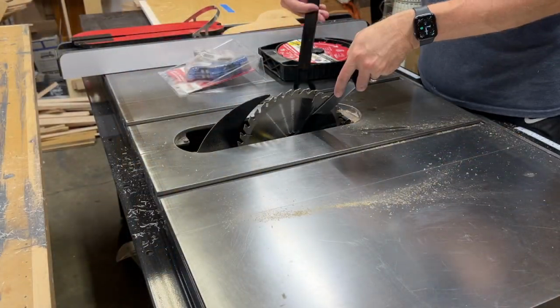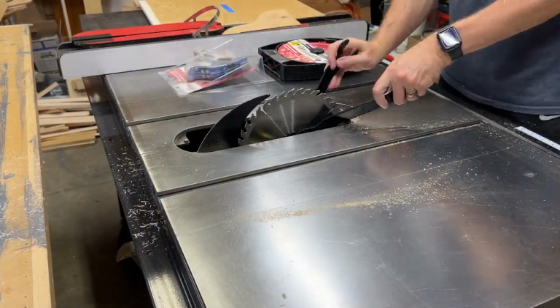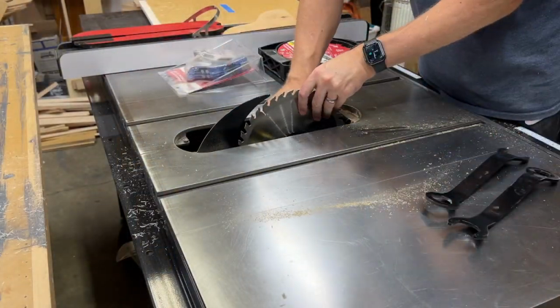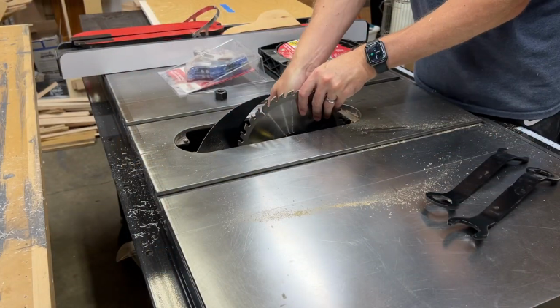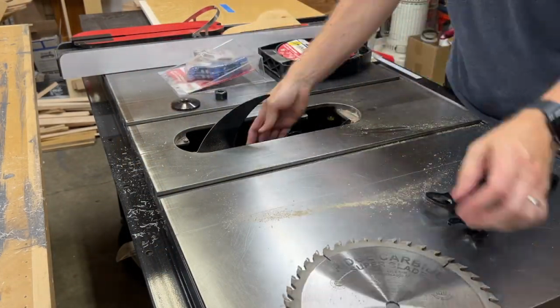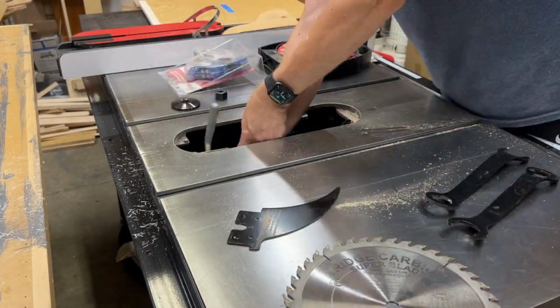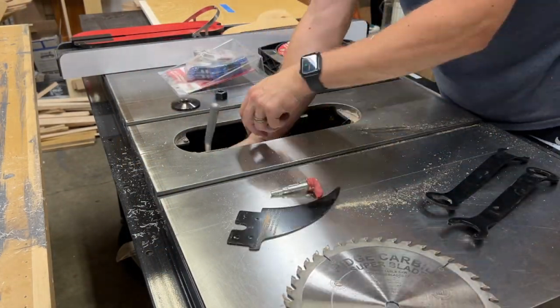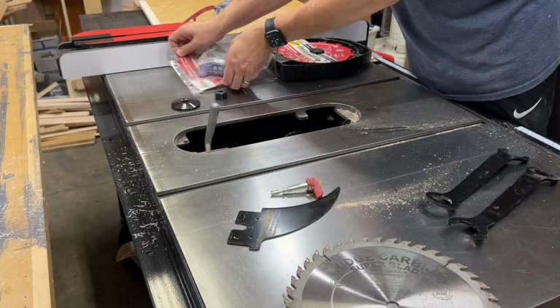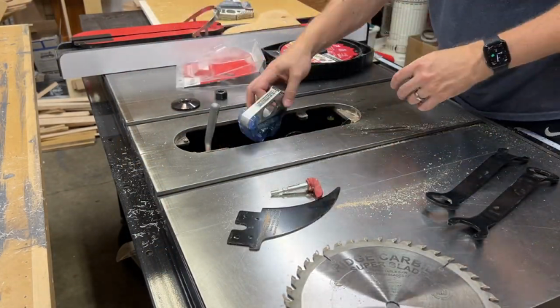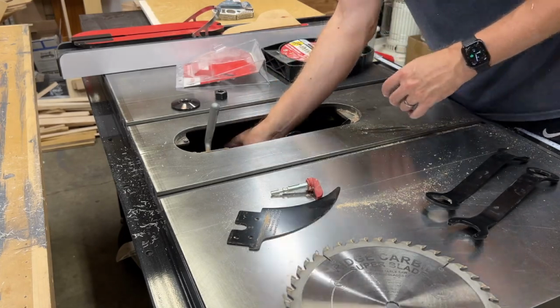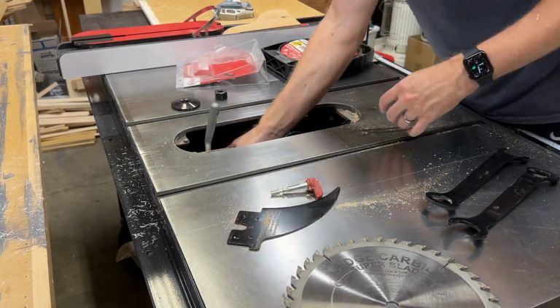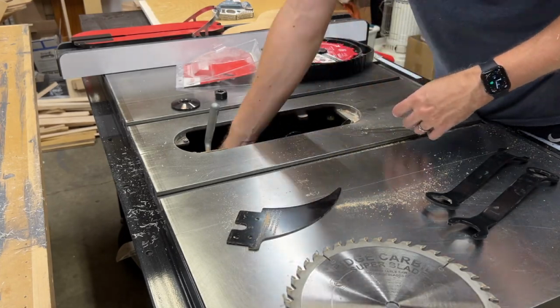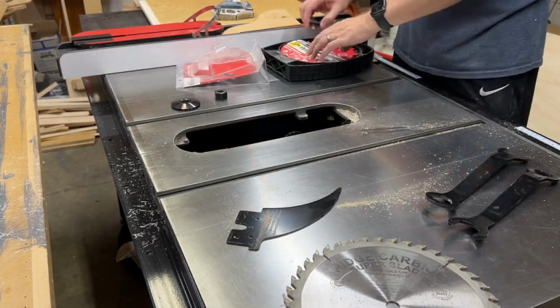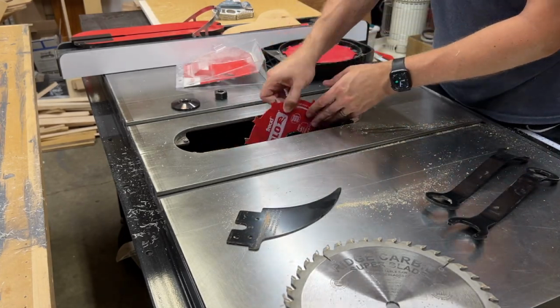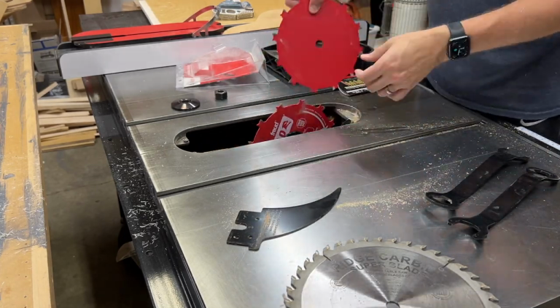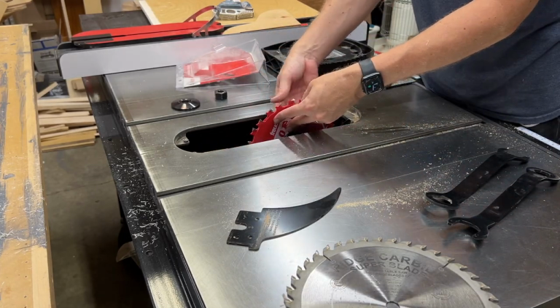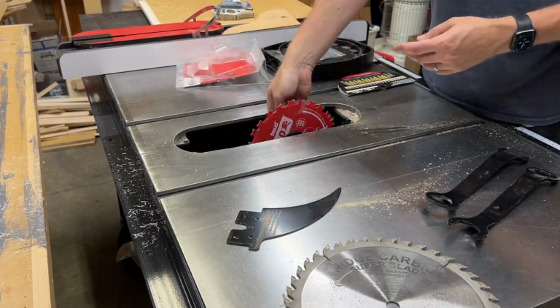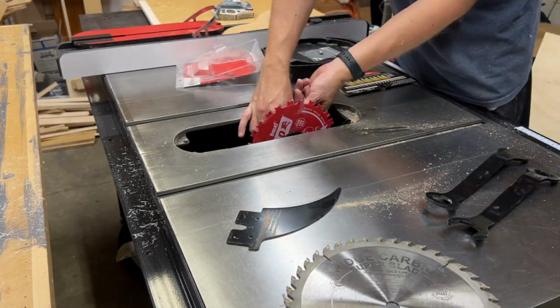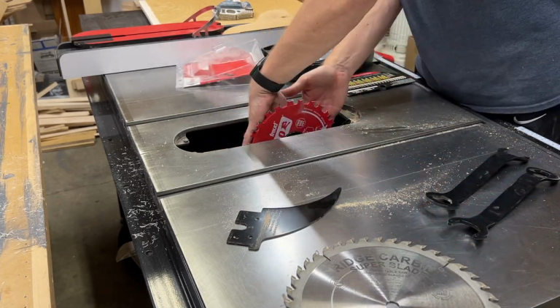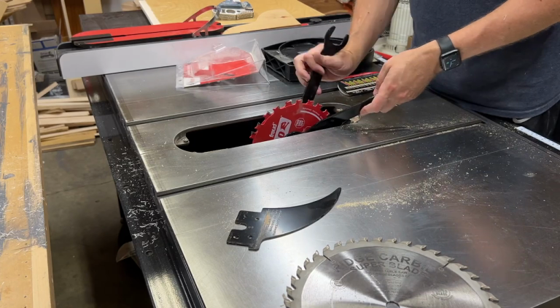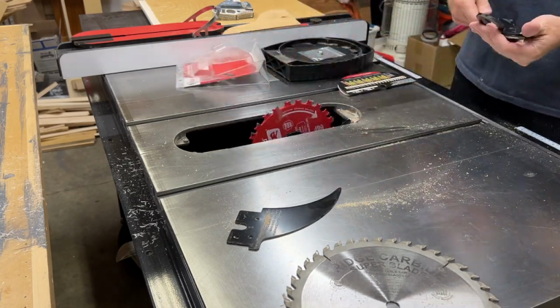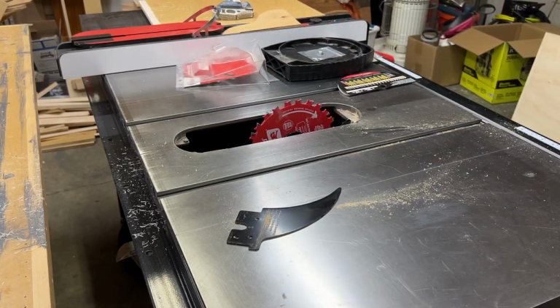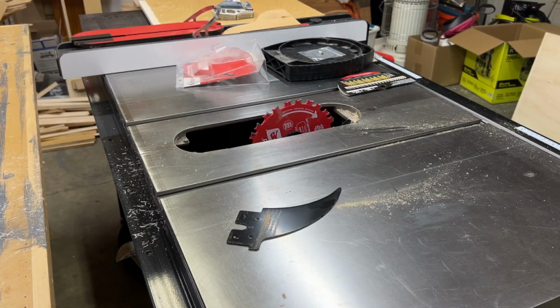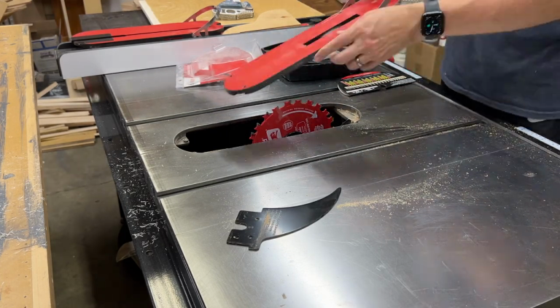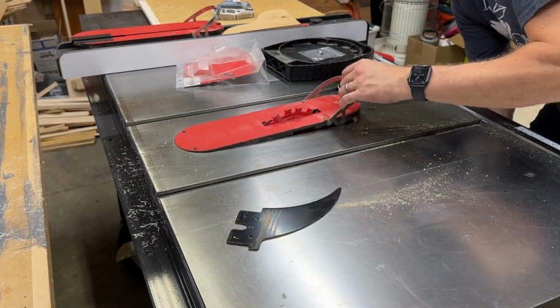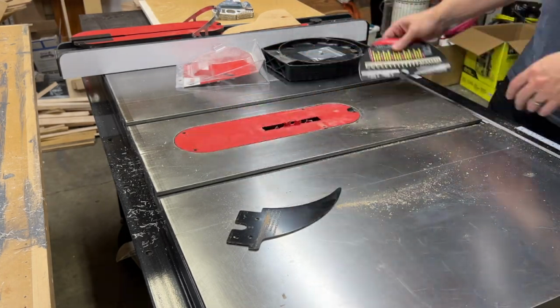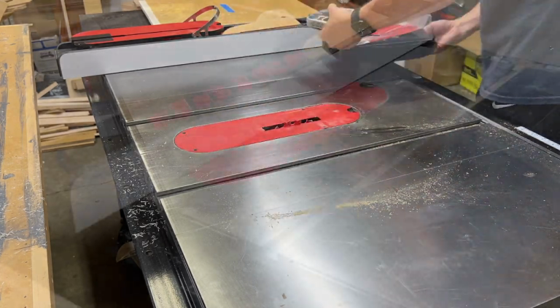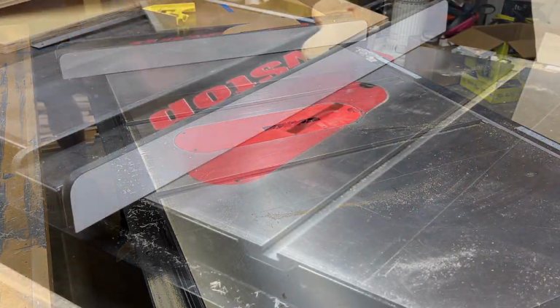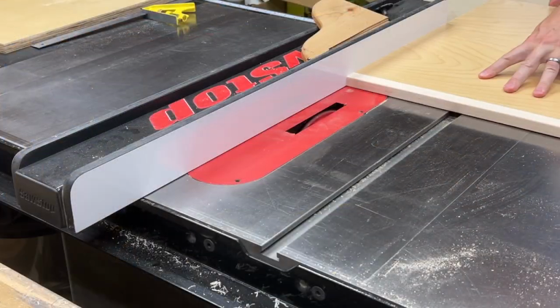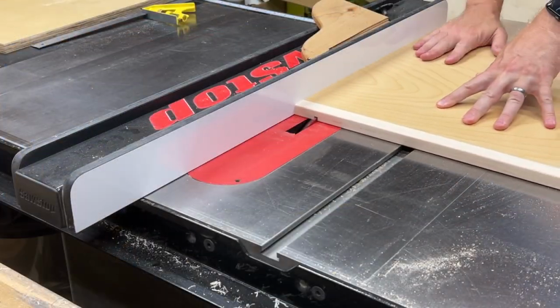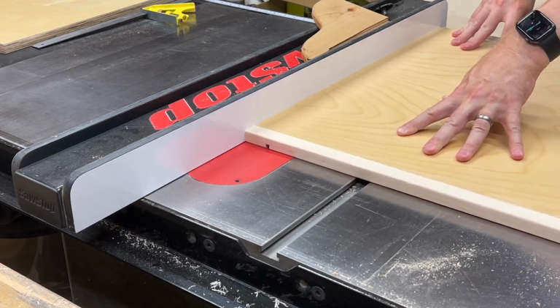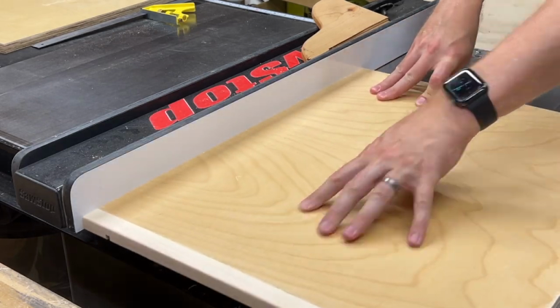We're now back at the table saw and I'm switching over to my dado stack to cut the grooves for the vertical dividers. Using just the two outer blades gives me a groove that's just a fraction under a quarter of an inch — a perfect fit for the quarter inch plywood dividers. I've set the depth at a quarter inch as well.